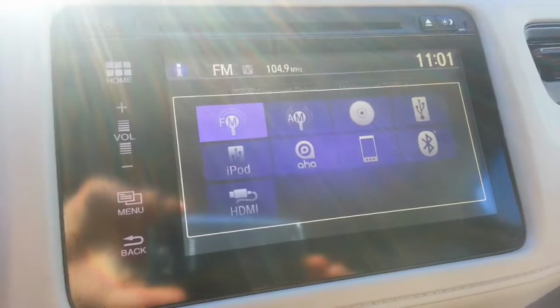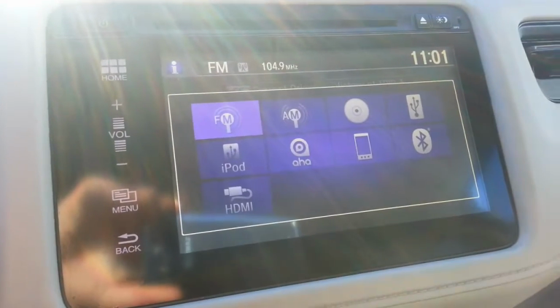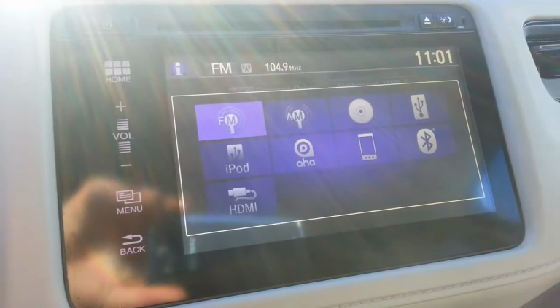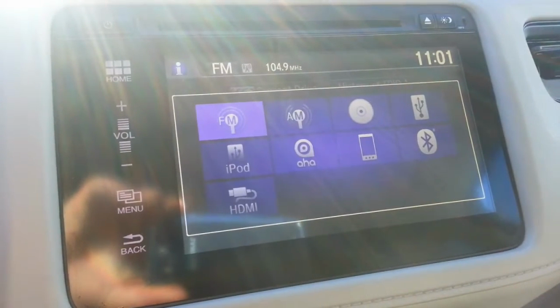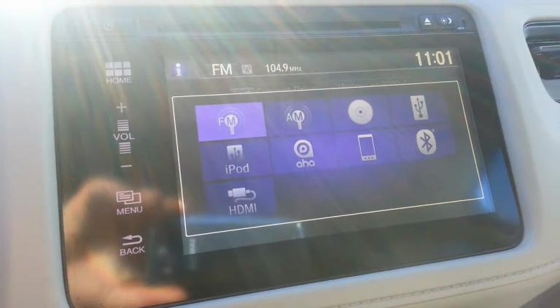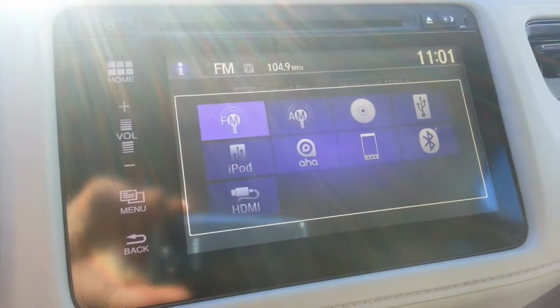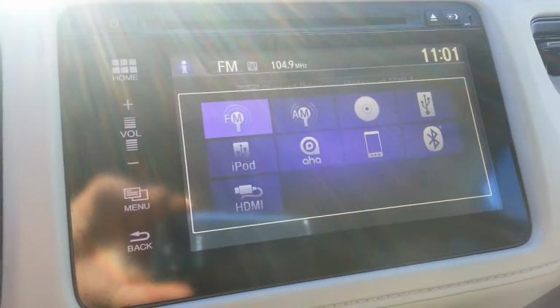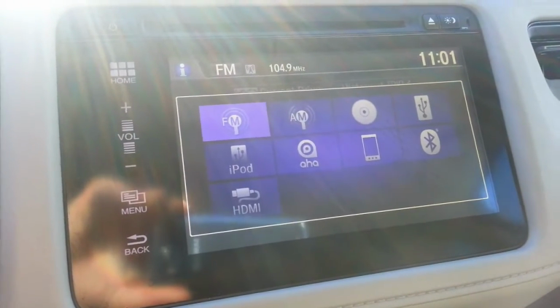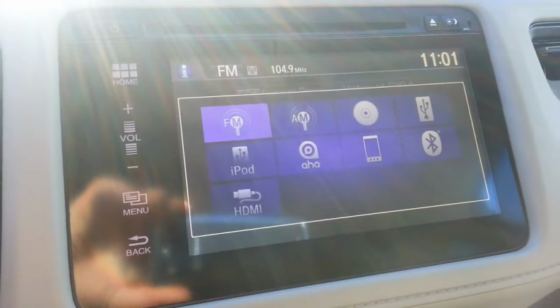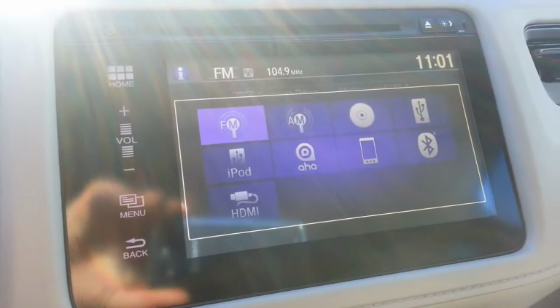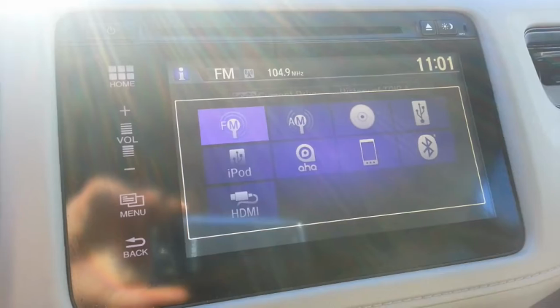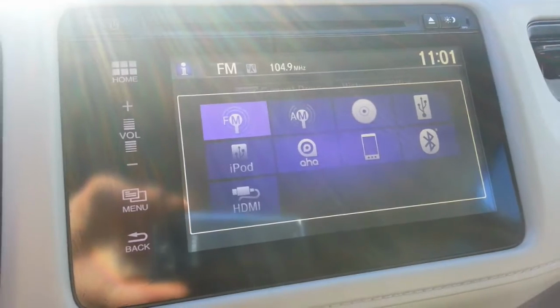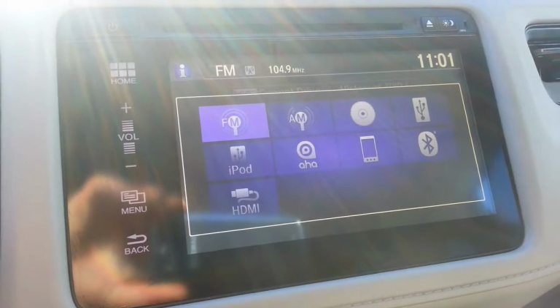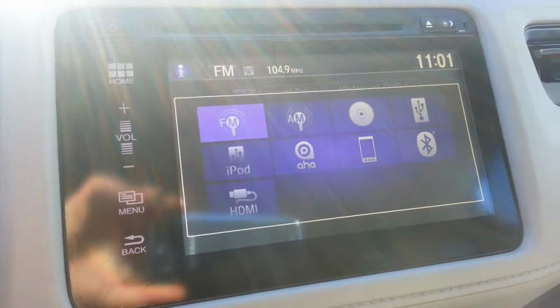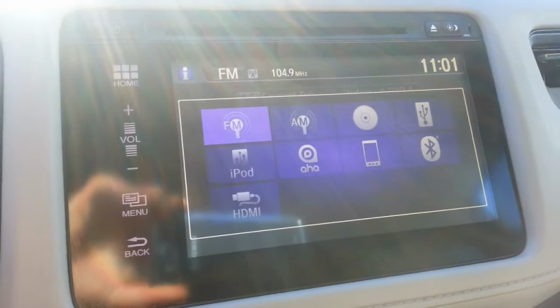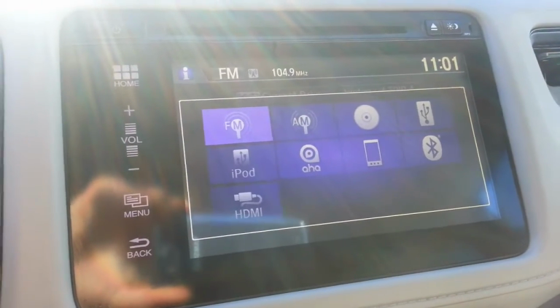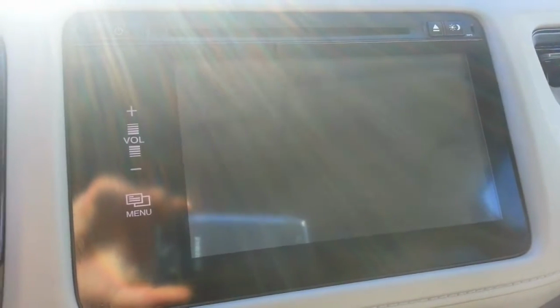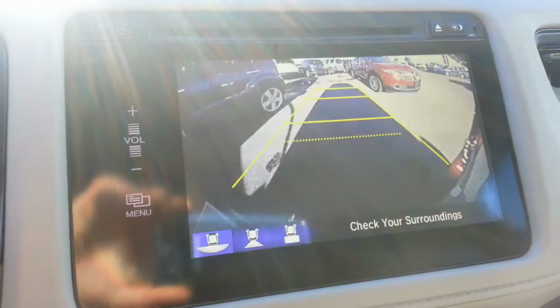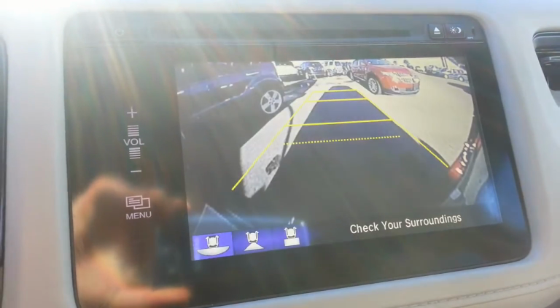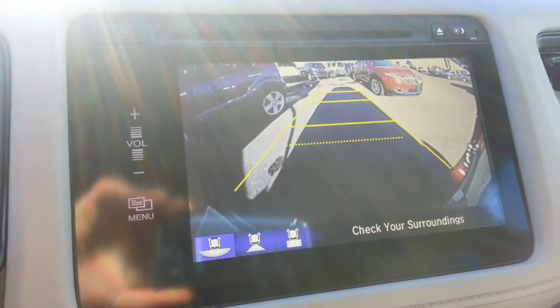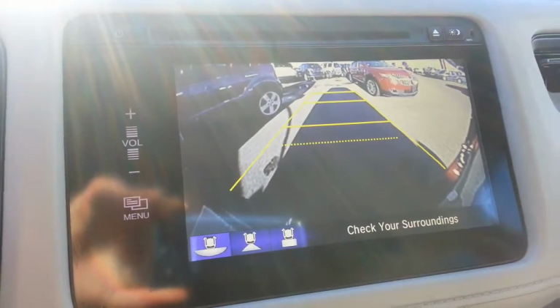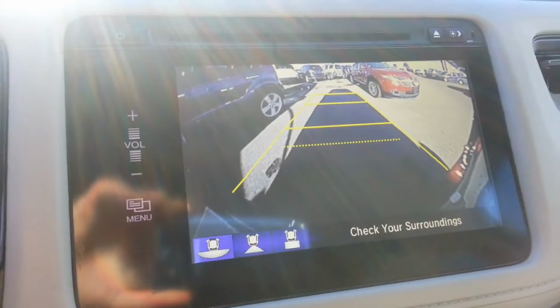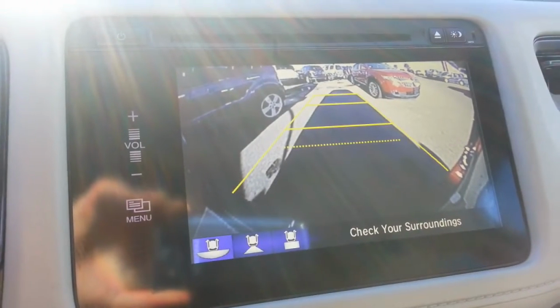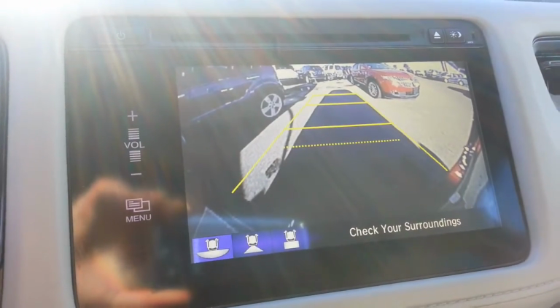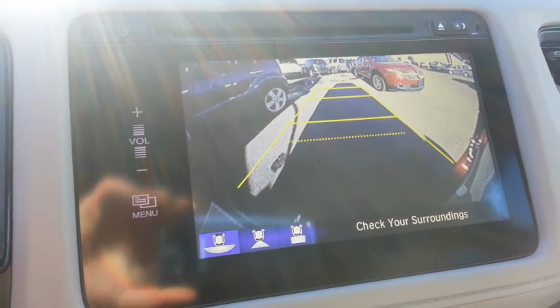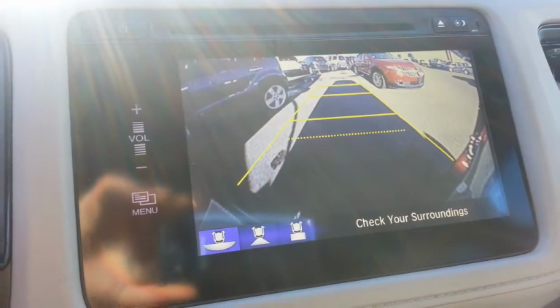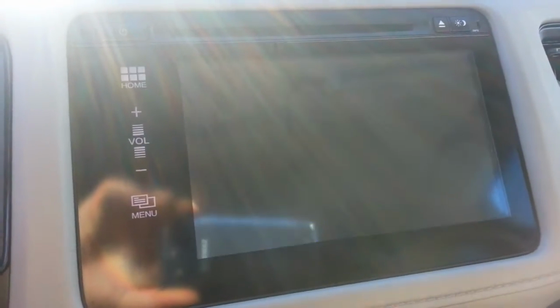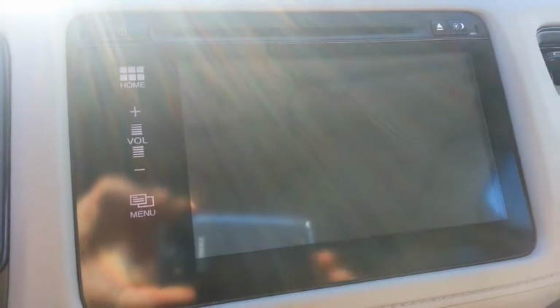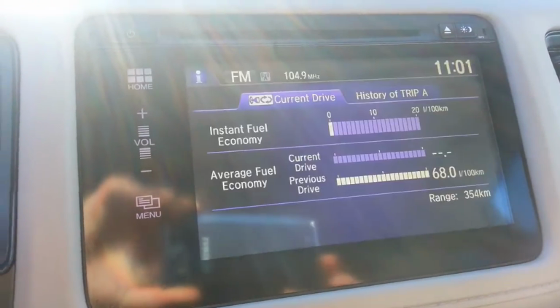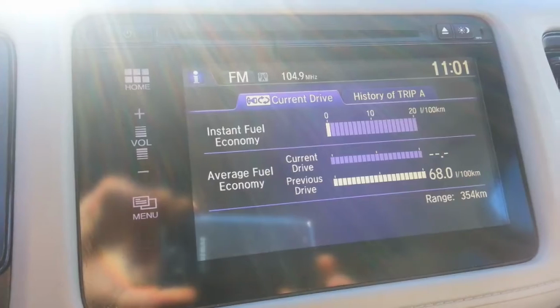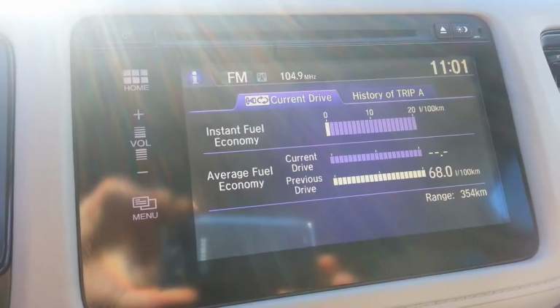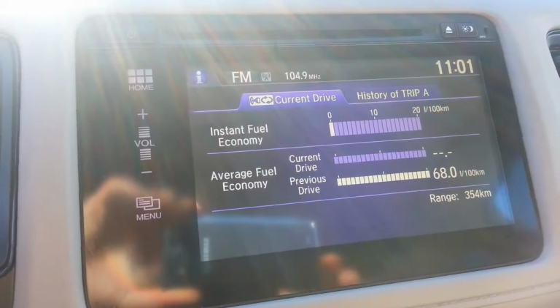Has the nice touchscreen entertainment system. Very clear backup camera, and of course heated front seats.